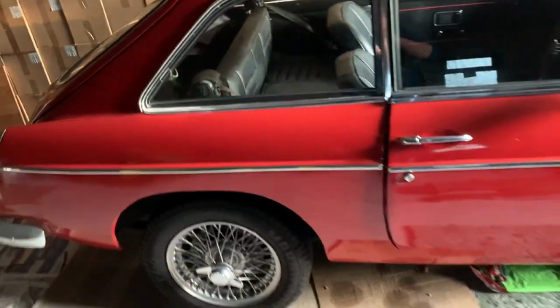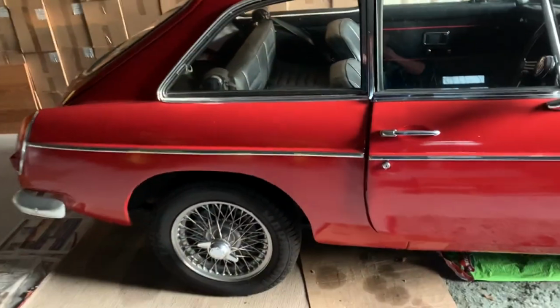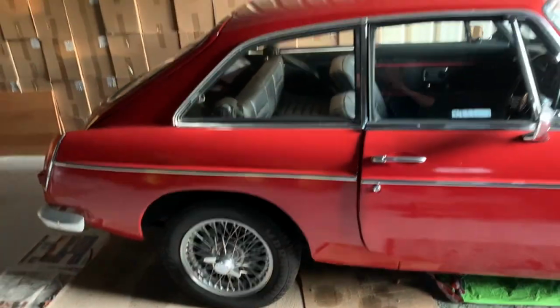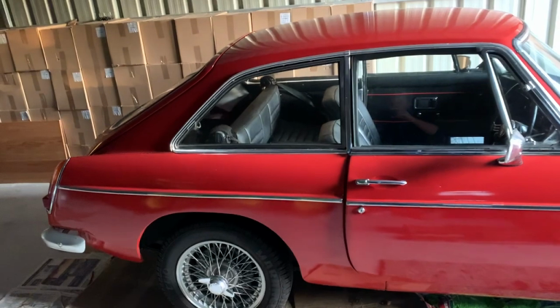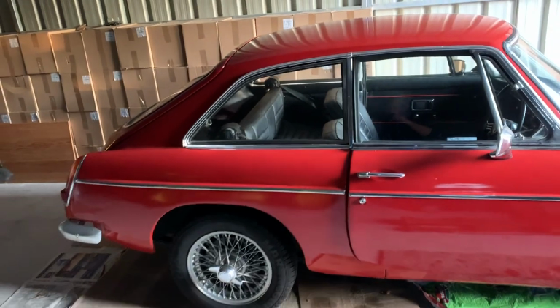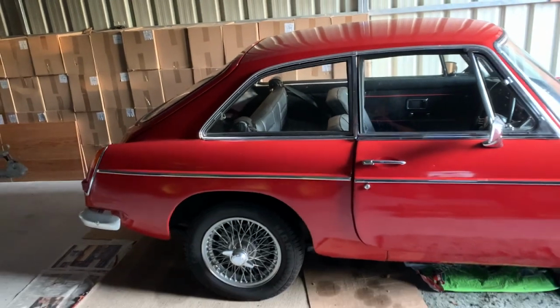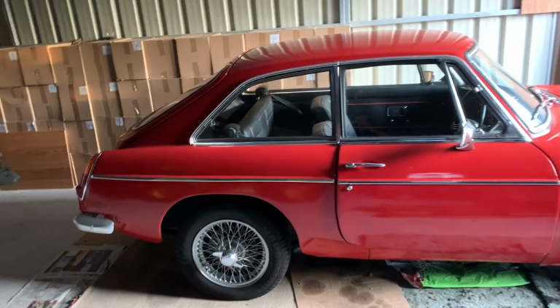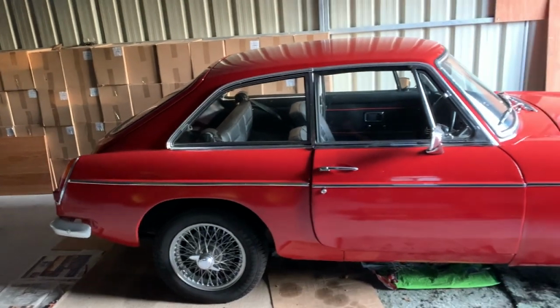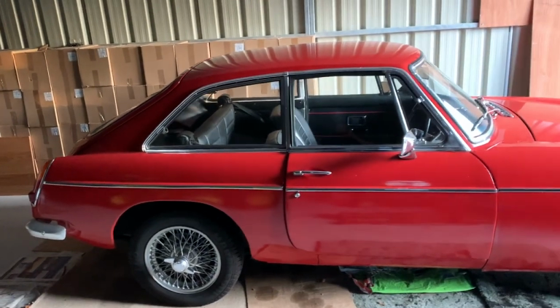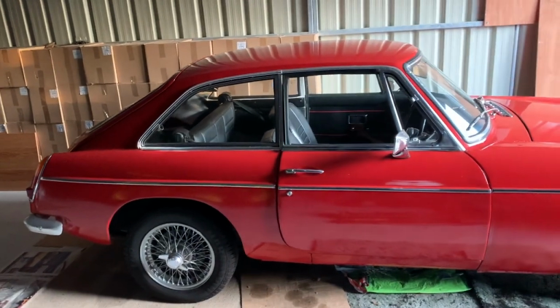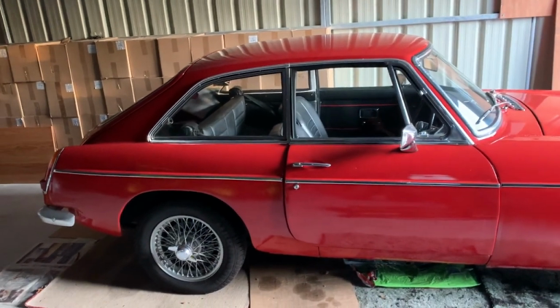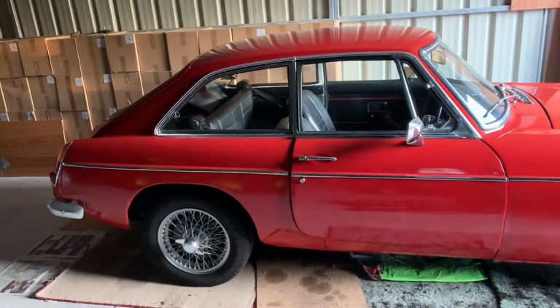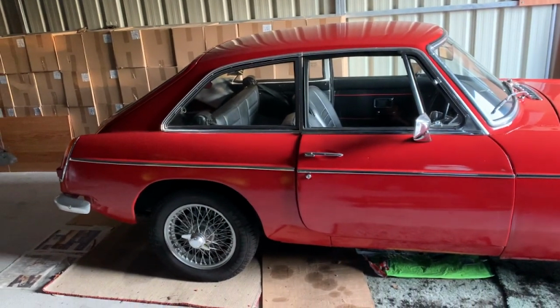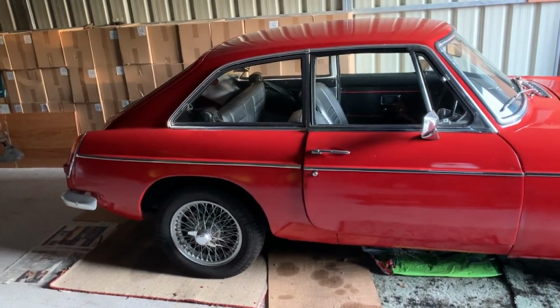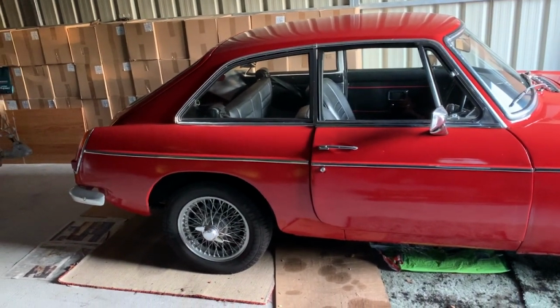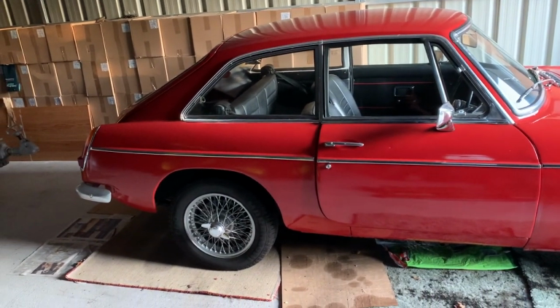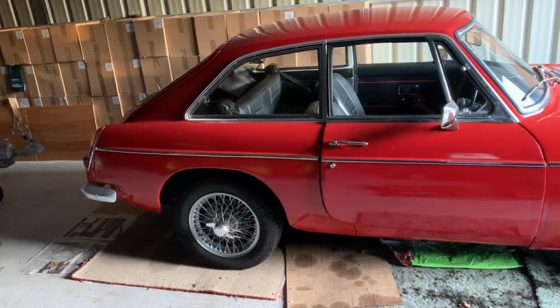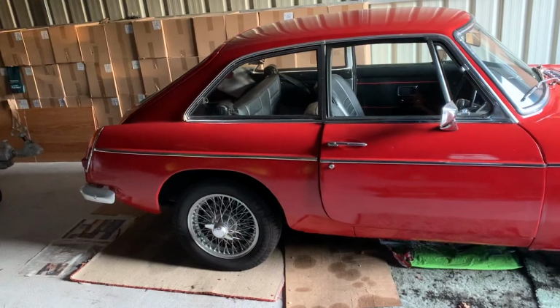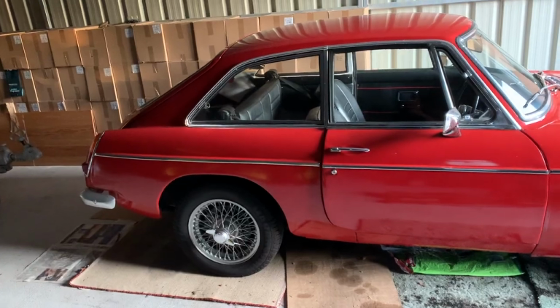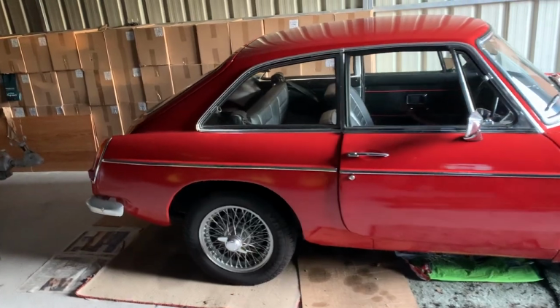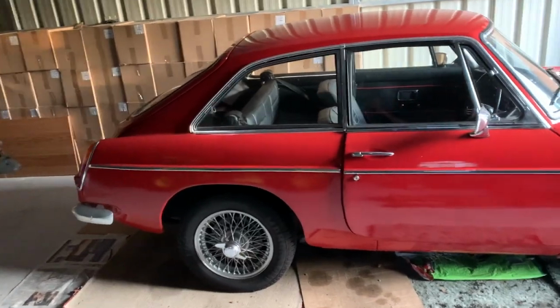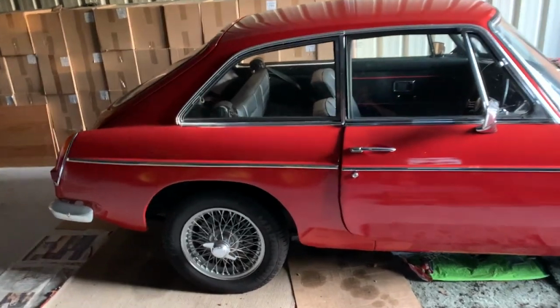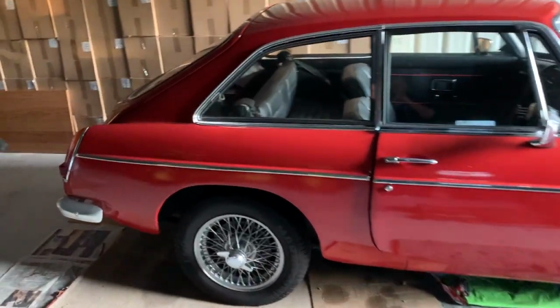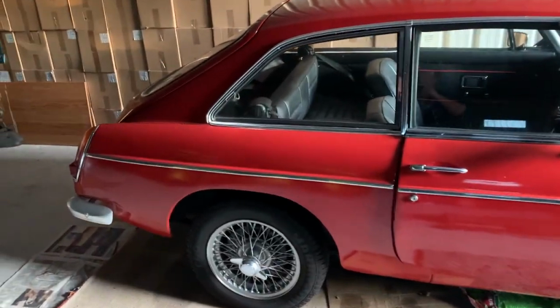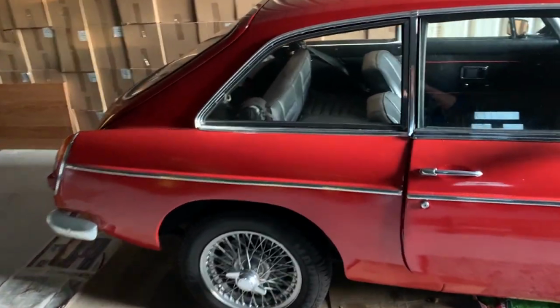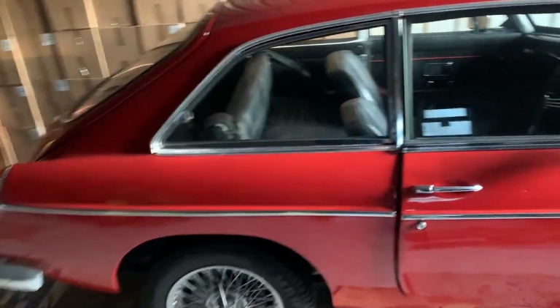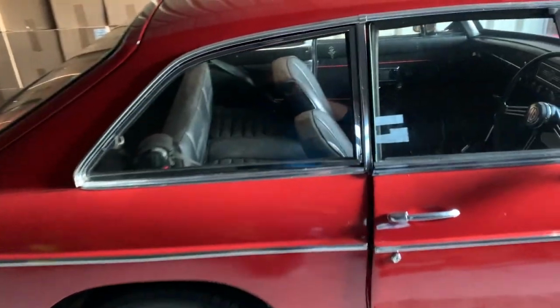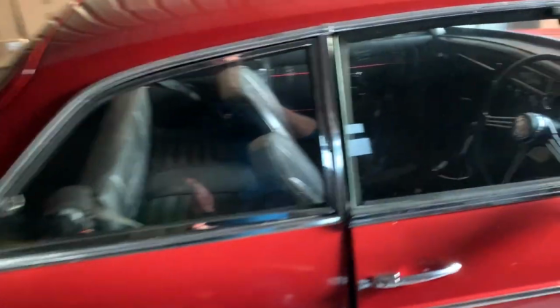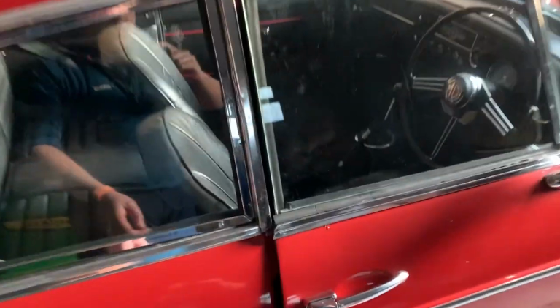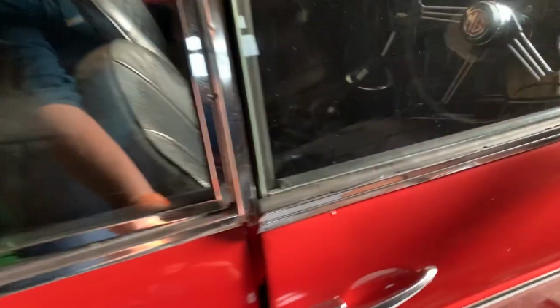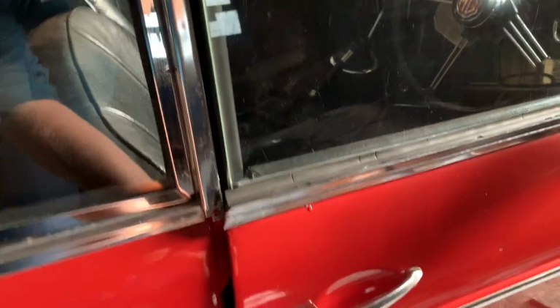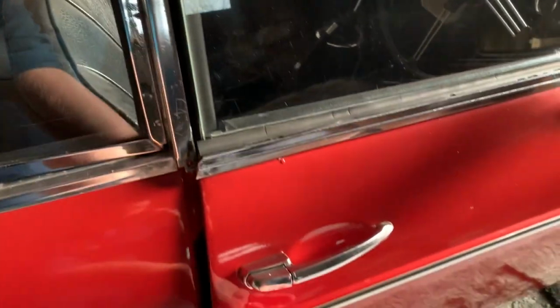All the parts I bought are from MSC Classic Cars. They provide very good service, very good prices, and they ship nice and quickly across to Northern Ireland, which is obviously where I live.